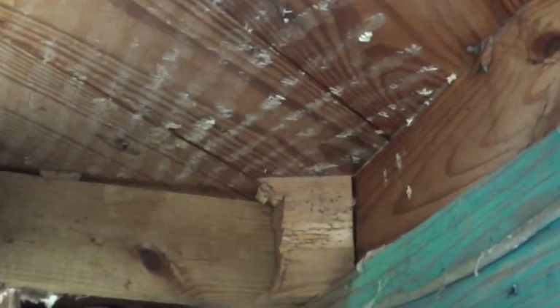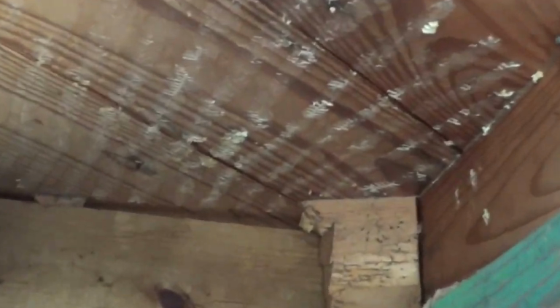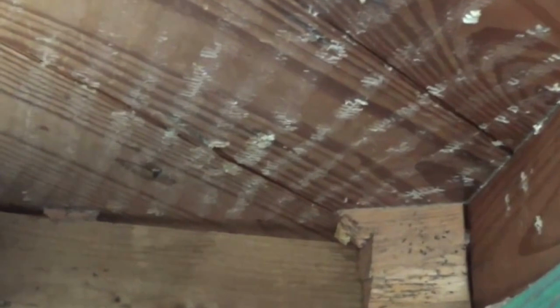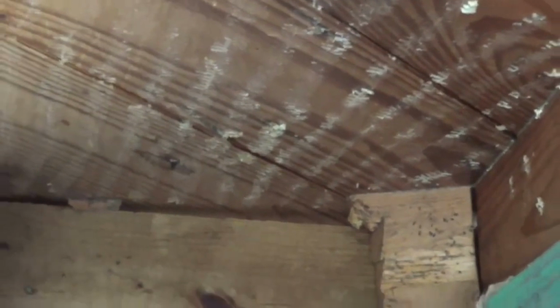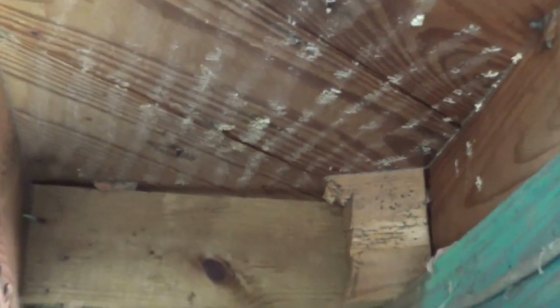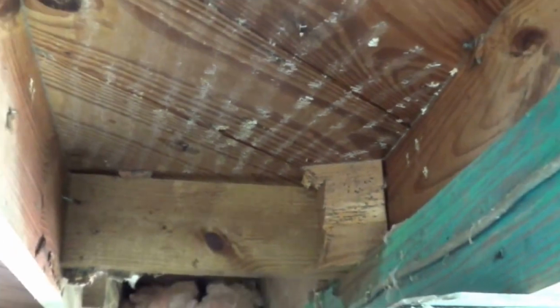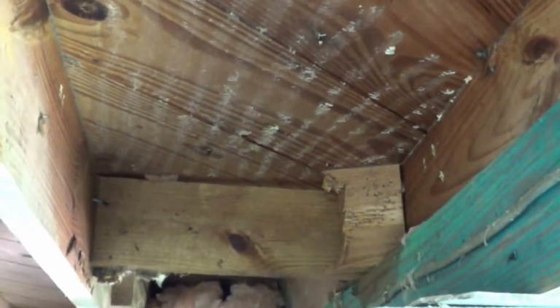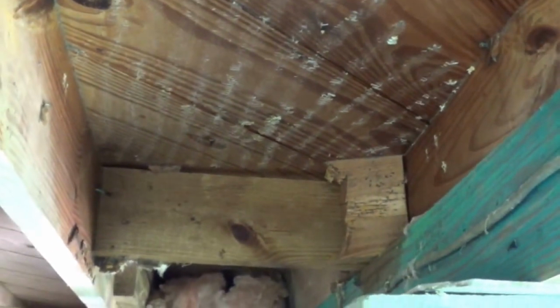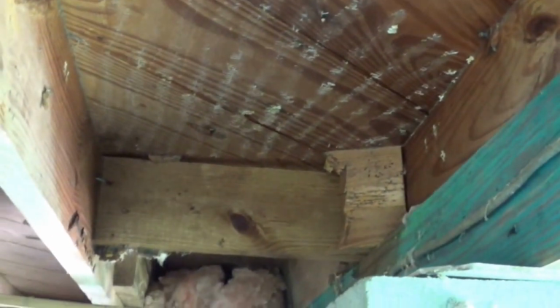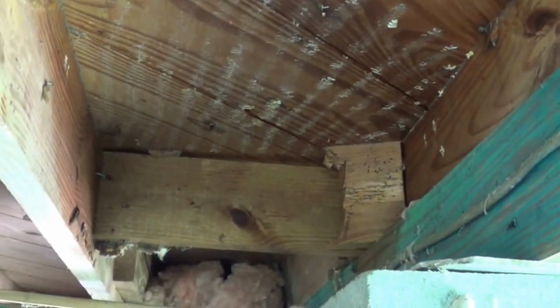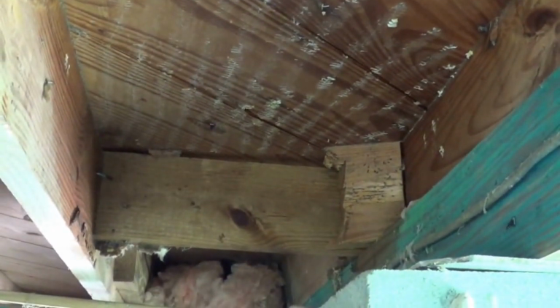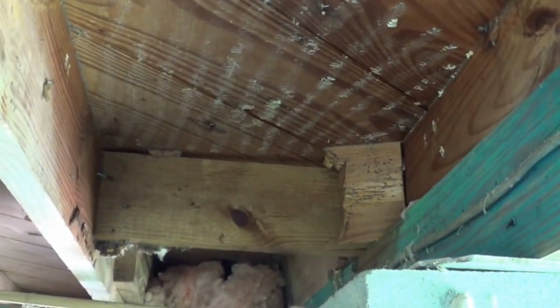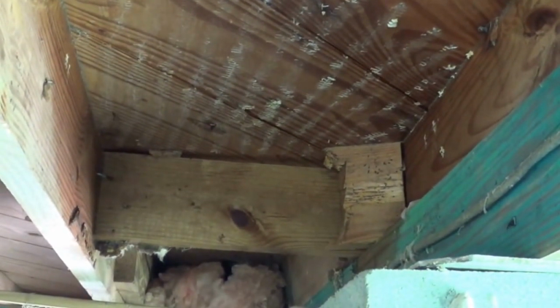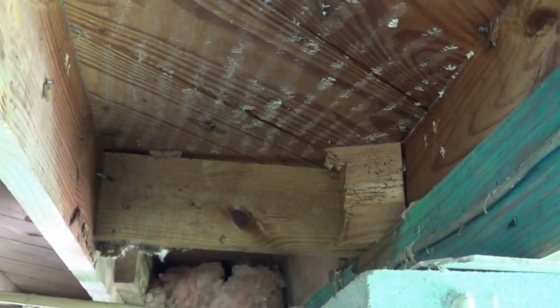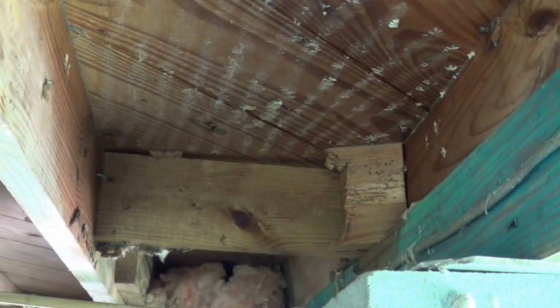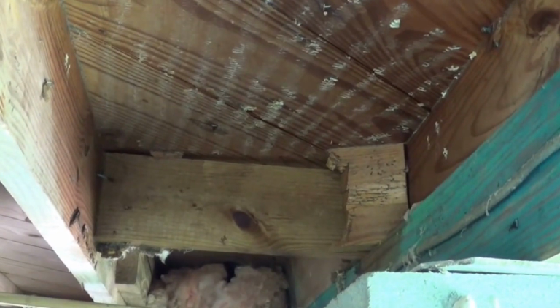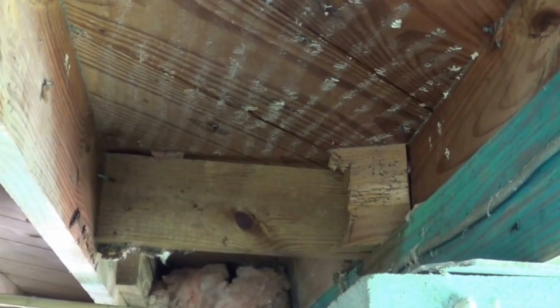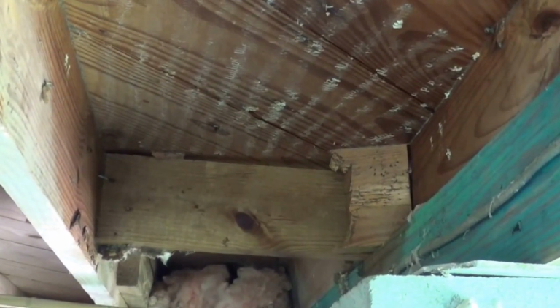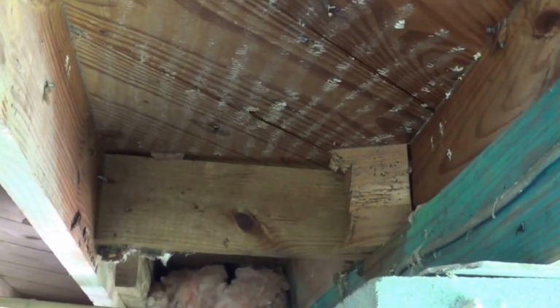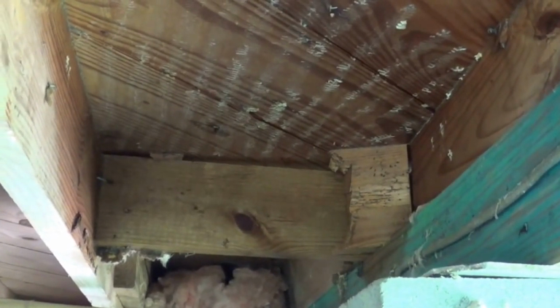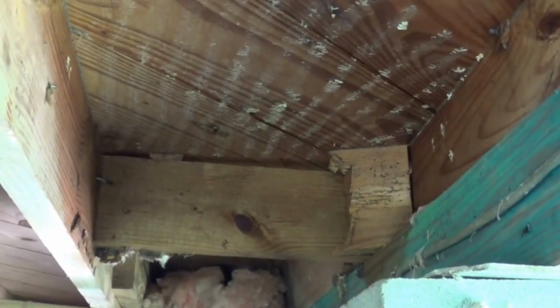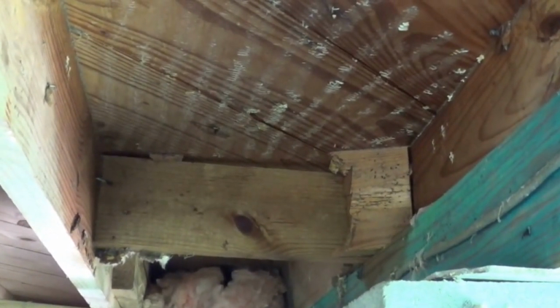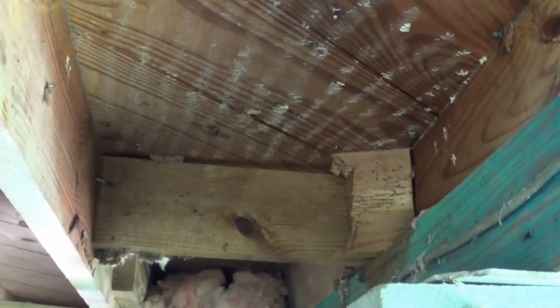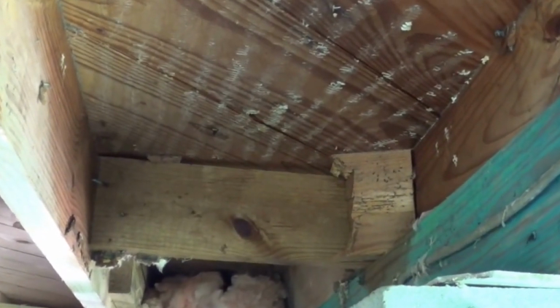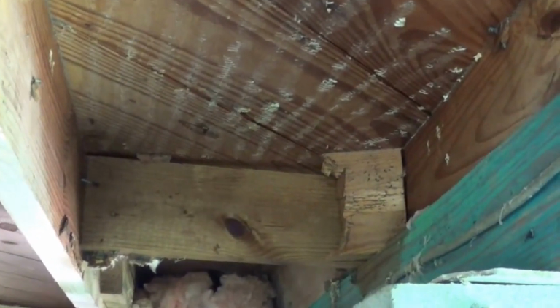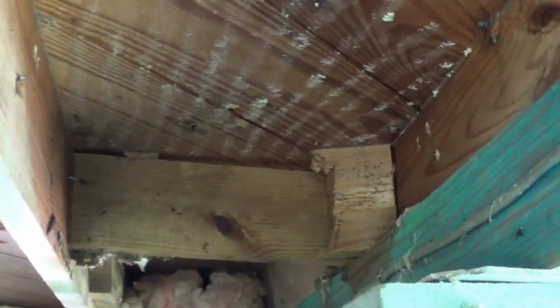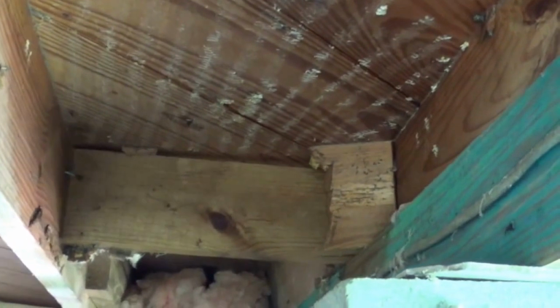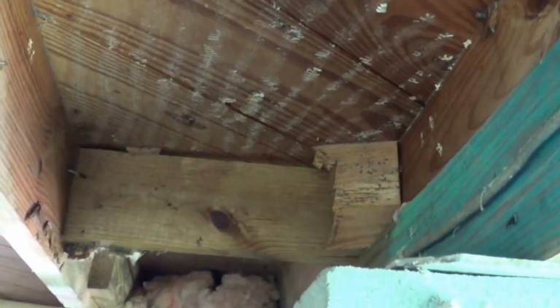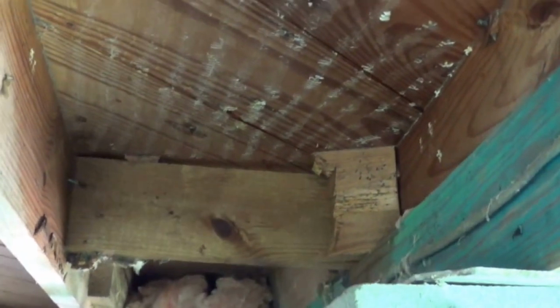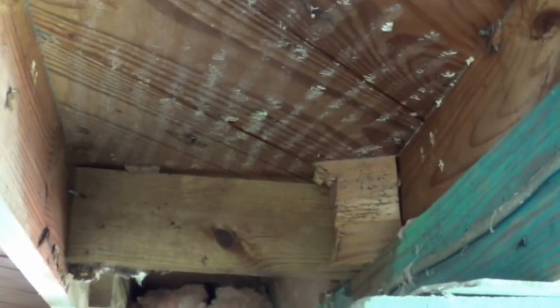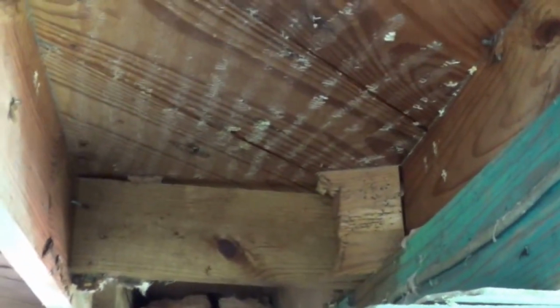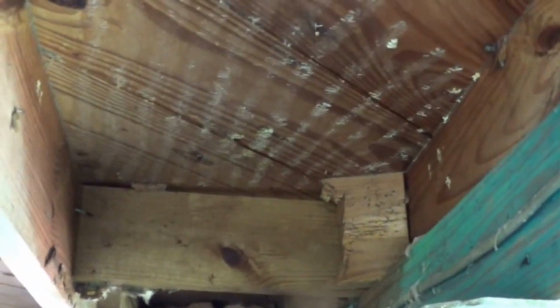So I am headed up to the abbey right now and I am going to go ahead and transfer the bees all into the one hive. And I will put that on video and close this one up. That is all I have for you back here at the job site and I am headed up to the abbey.